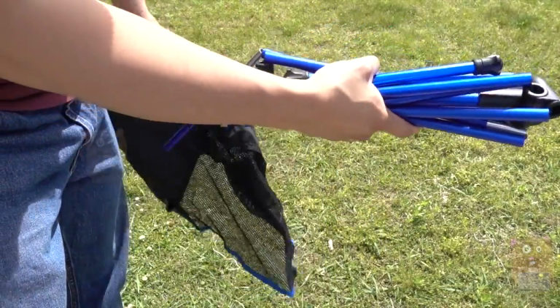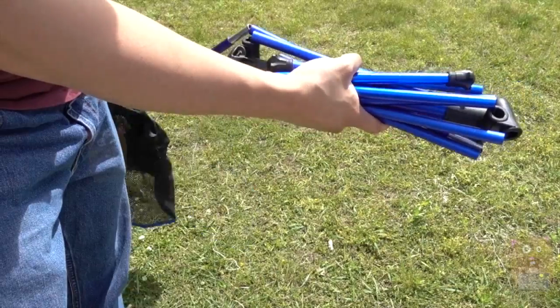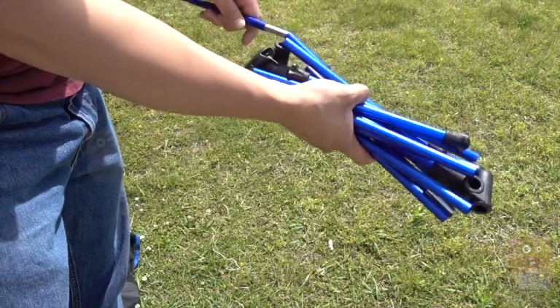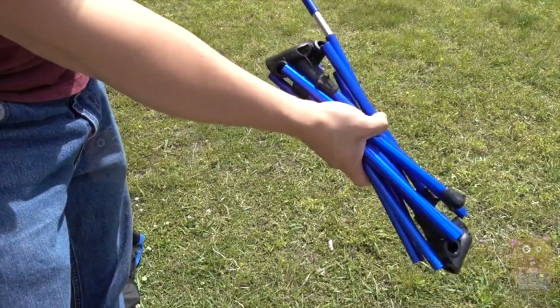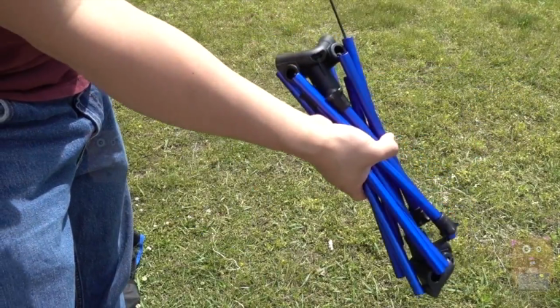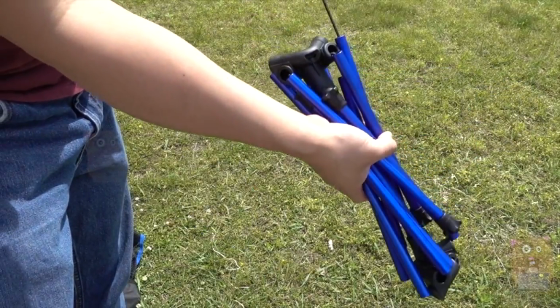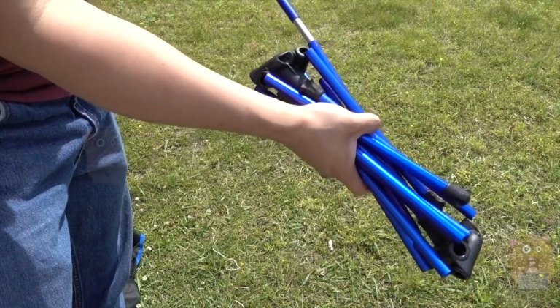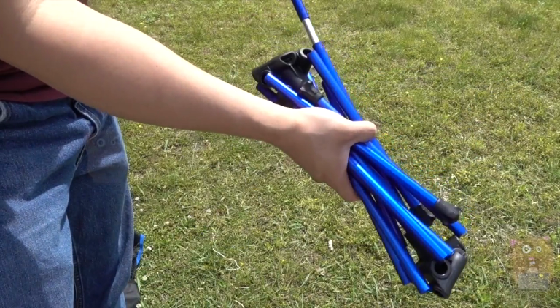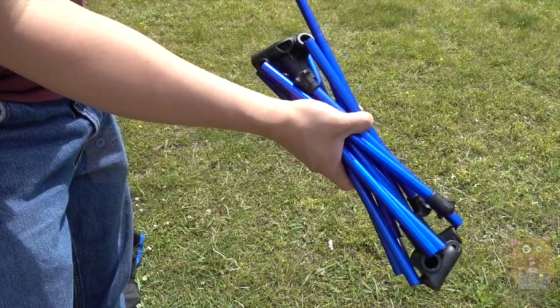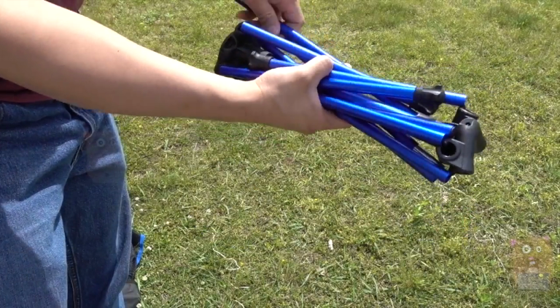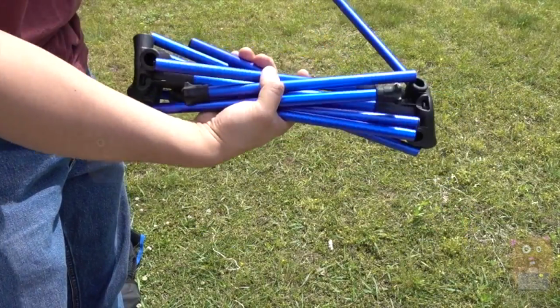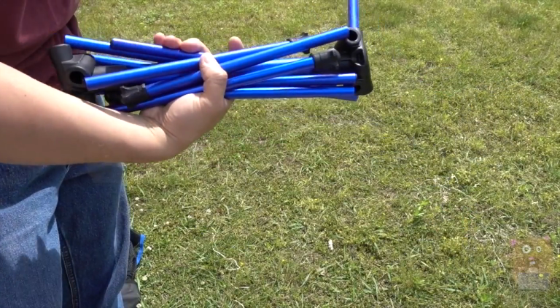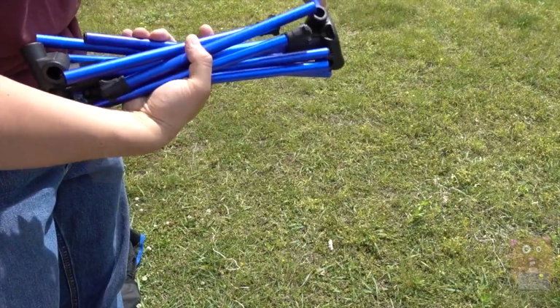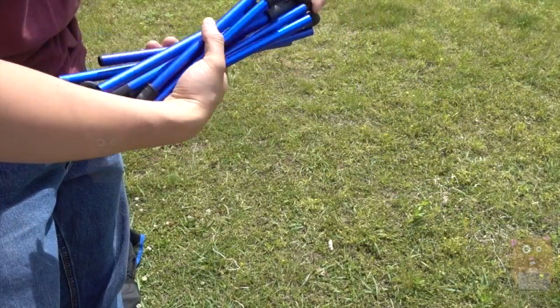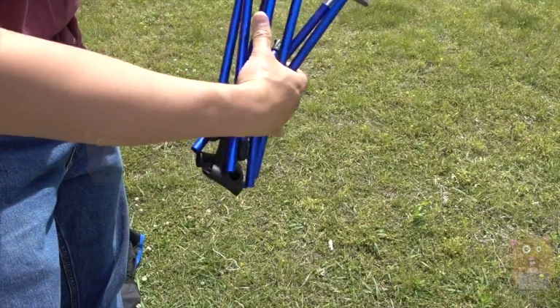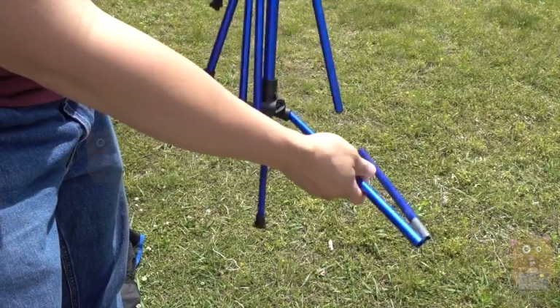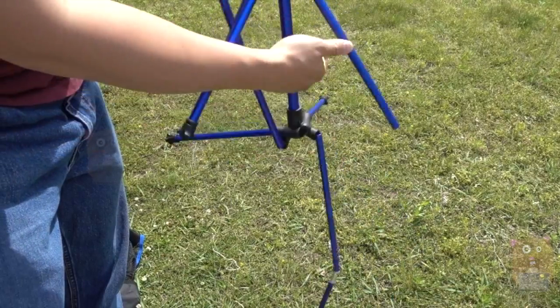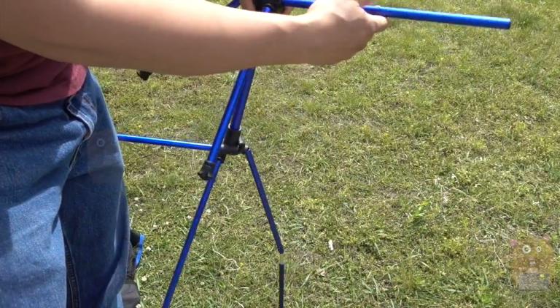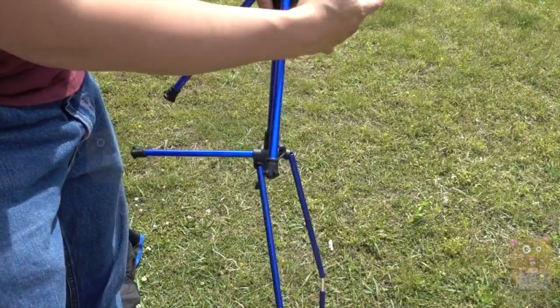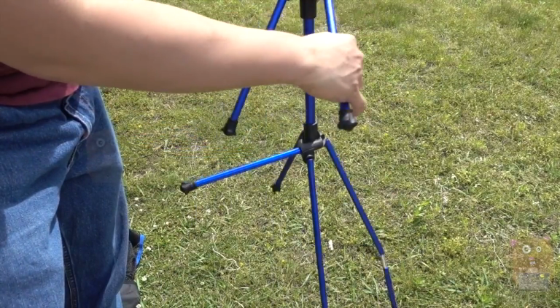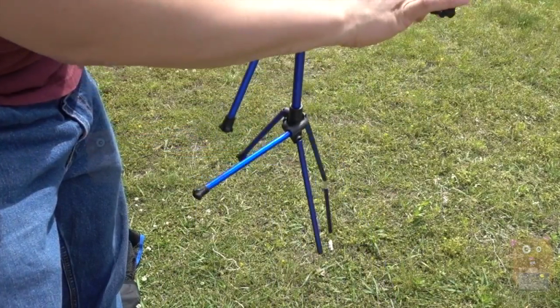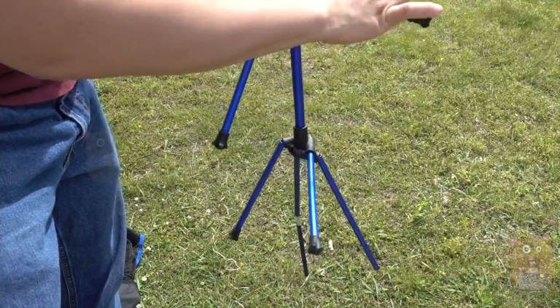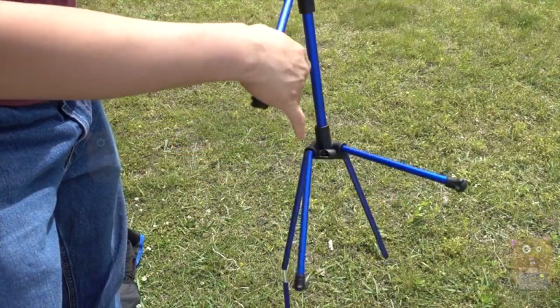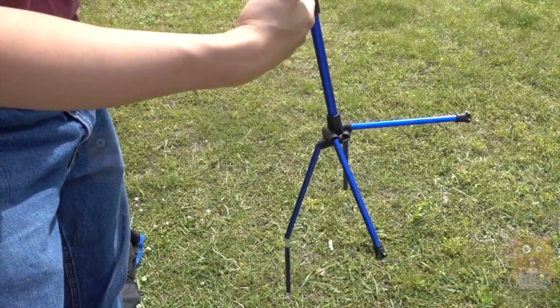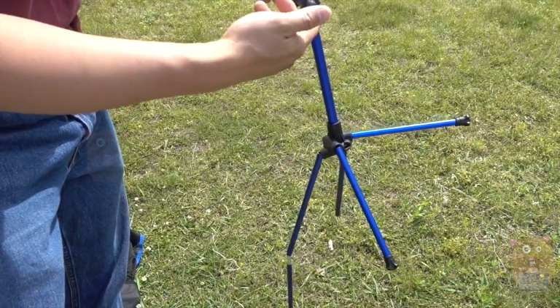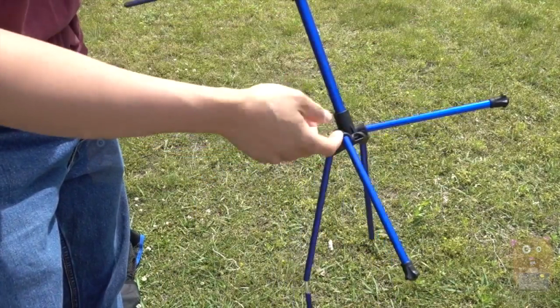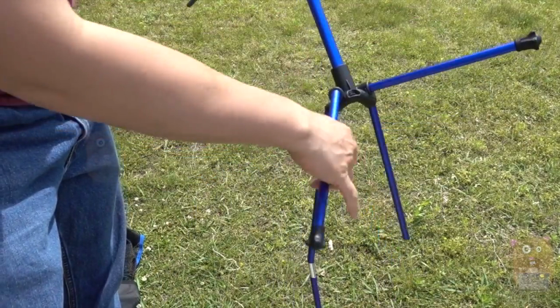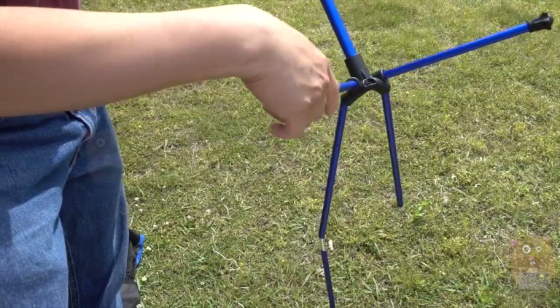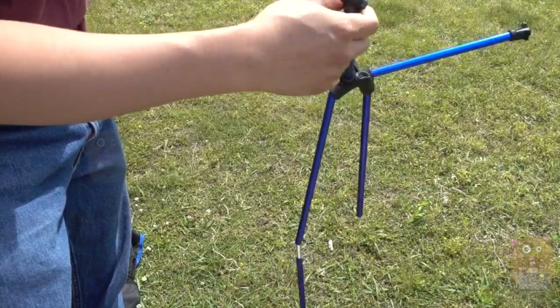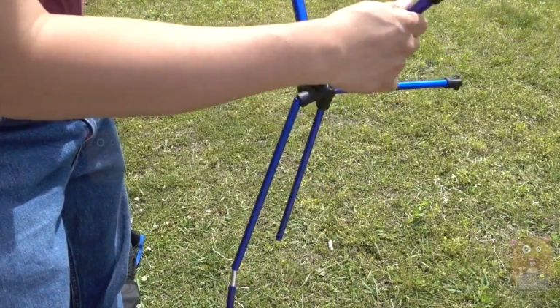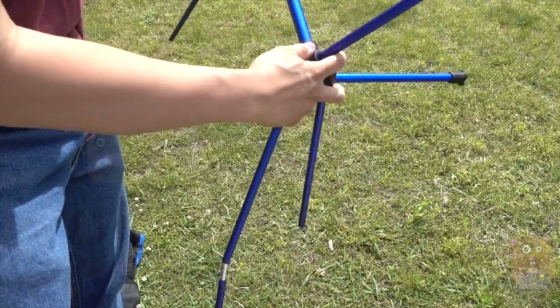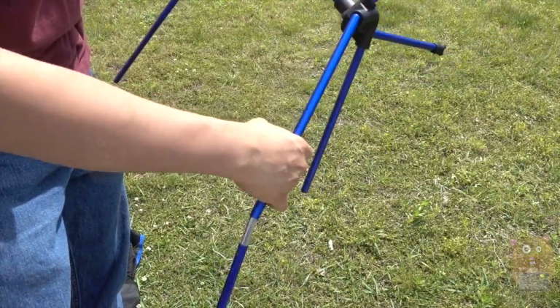Everything here has a little bungee inside the cords. Assembly is very simple — you just move it to position and it locks in place by itself.